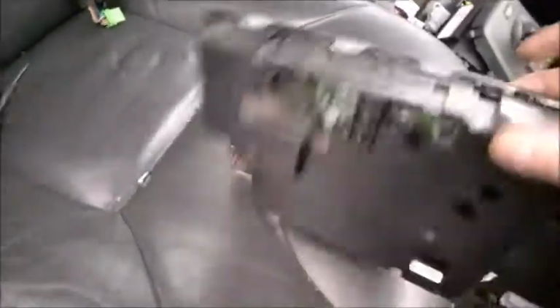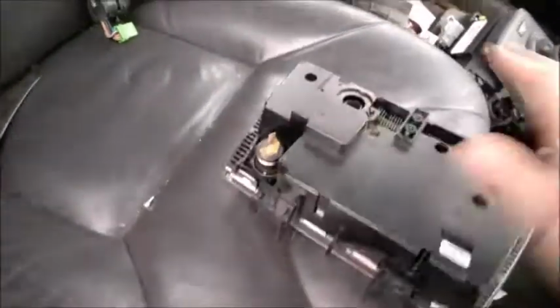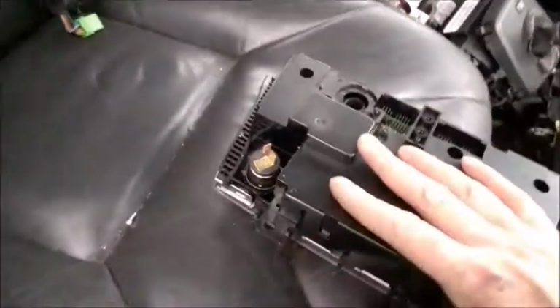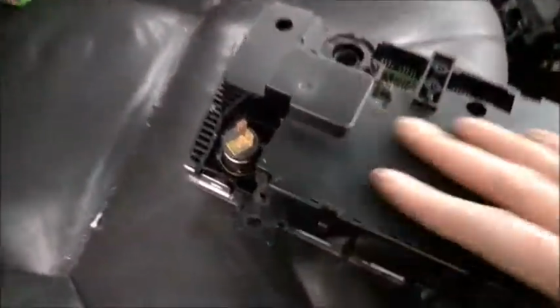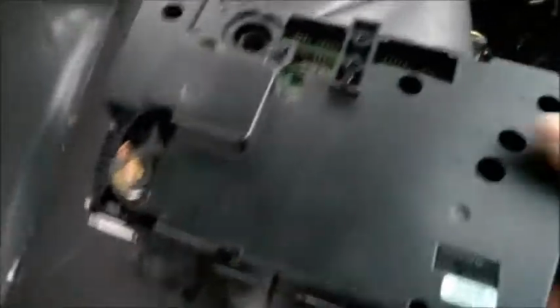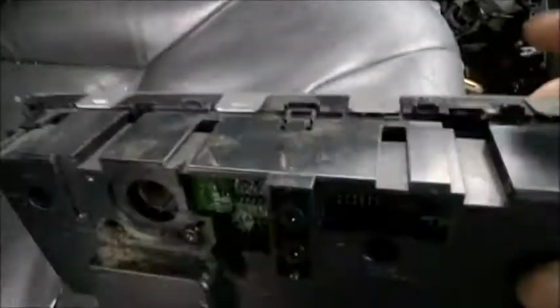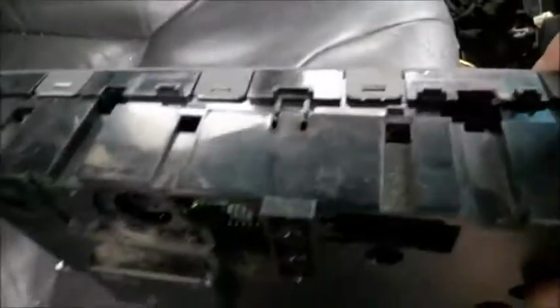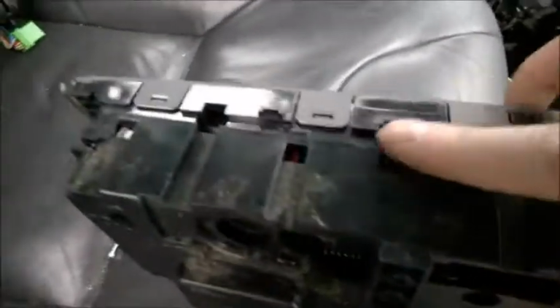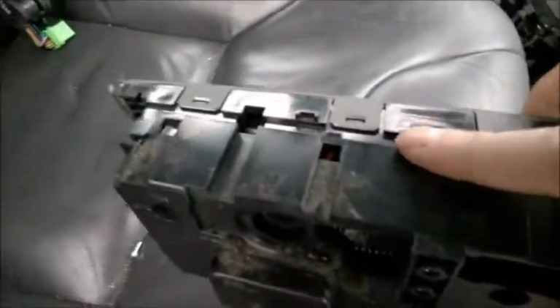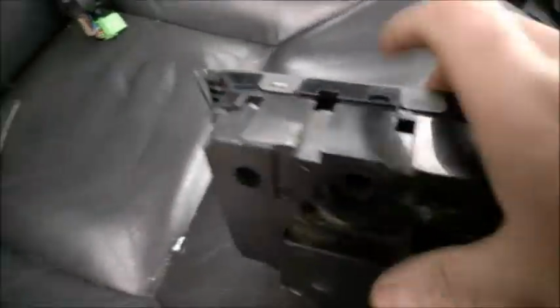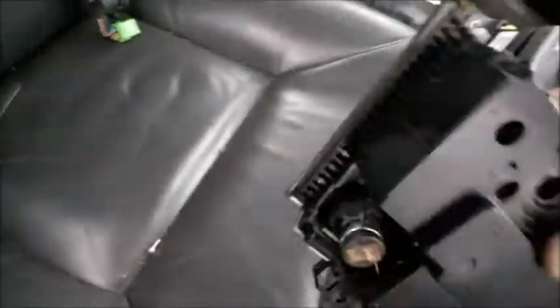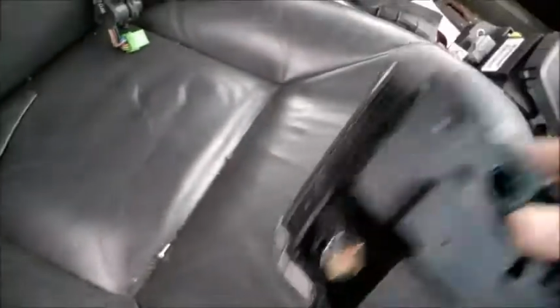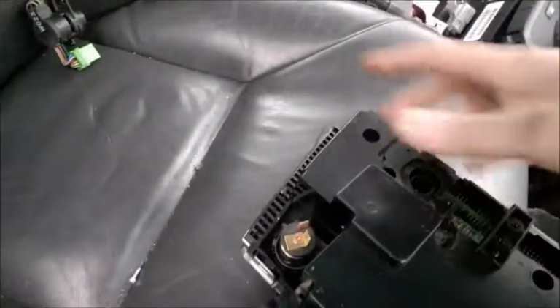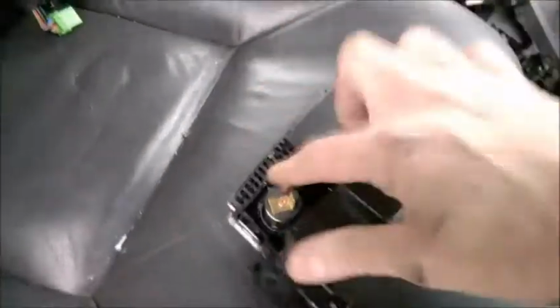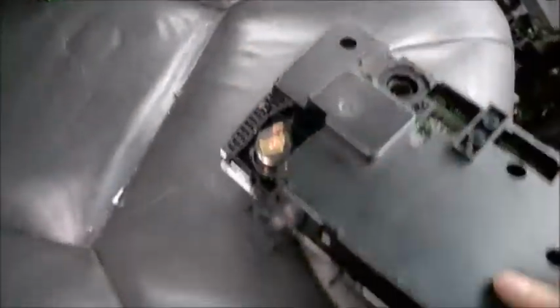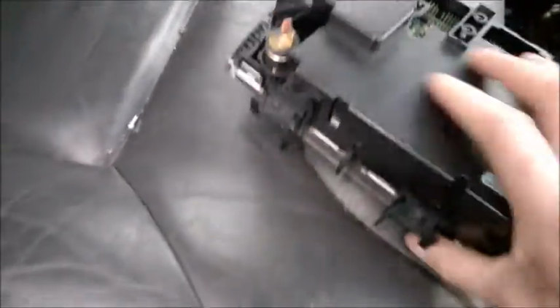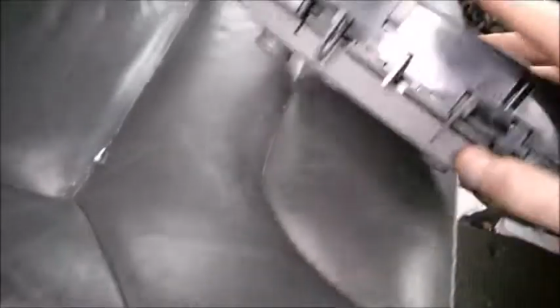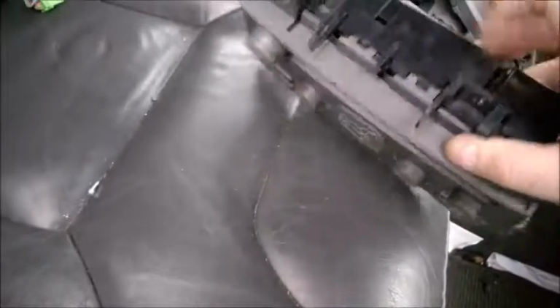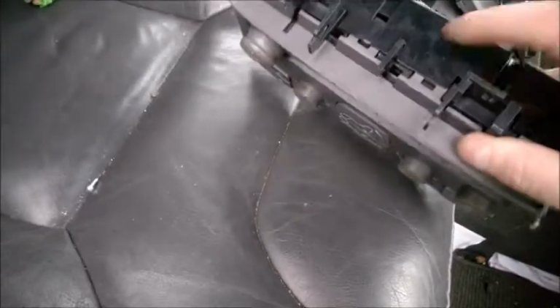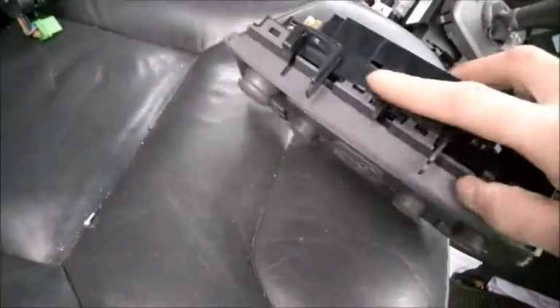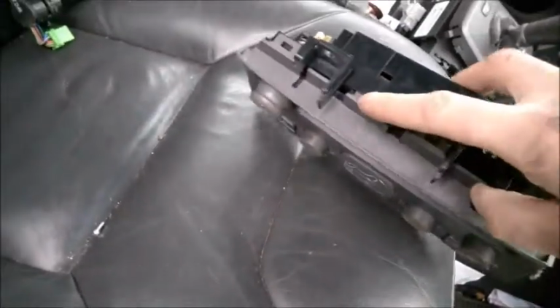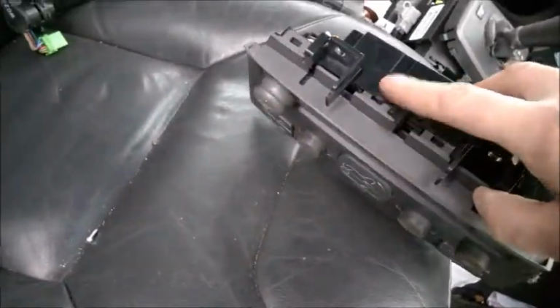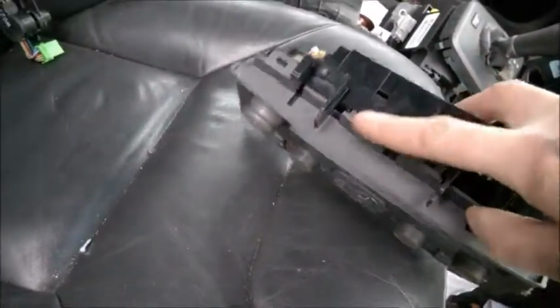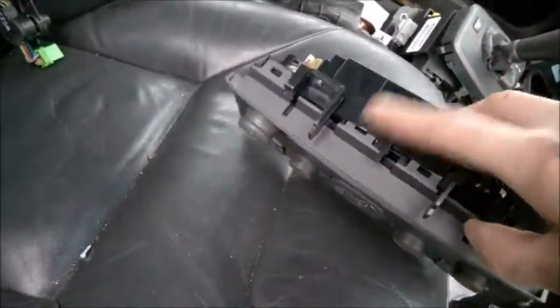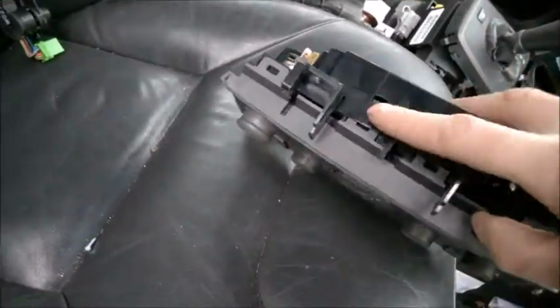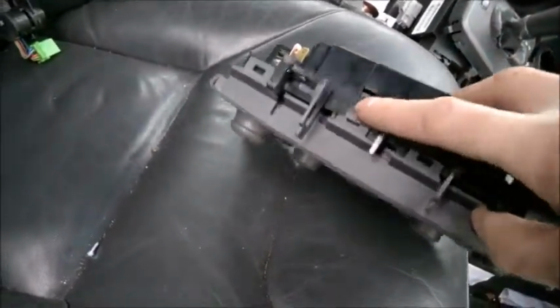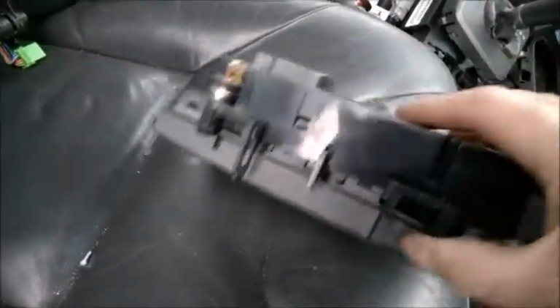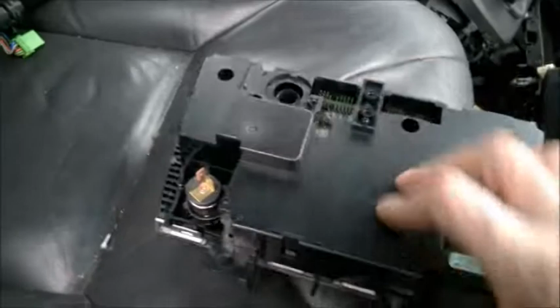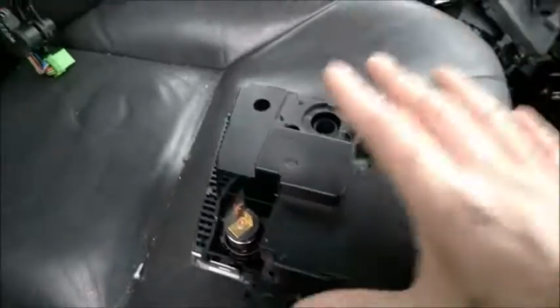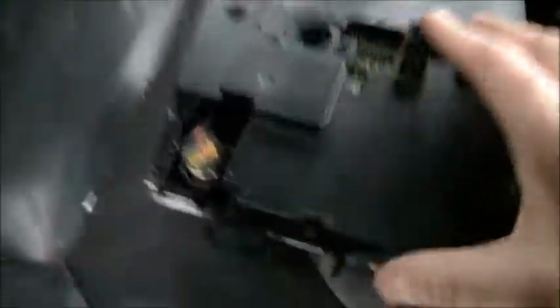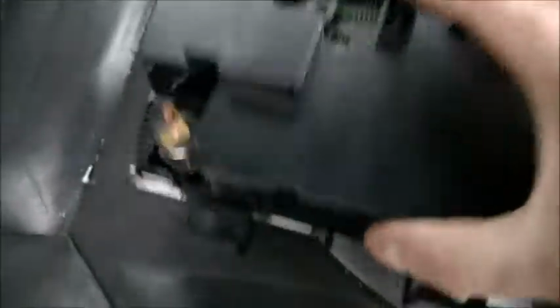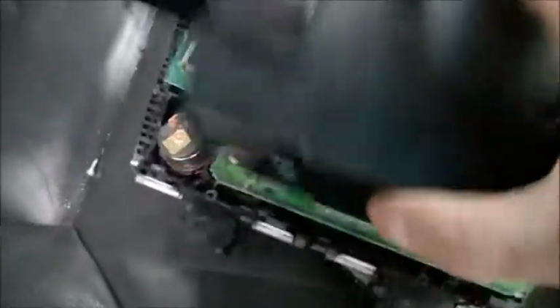The back cover has several clips, also four screws and two clips at the bottom. Just insert the bar knife underneath here — don't be afraid, you won't break it. It's a little bit tricky to remove.